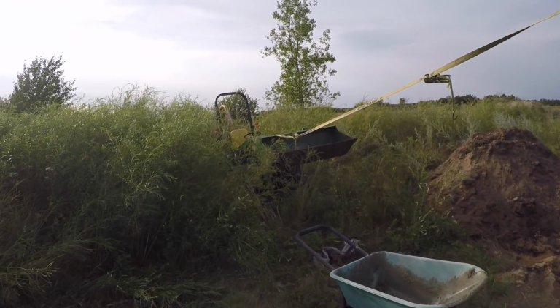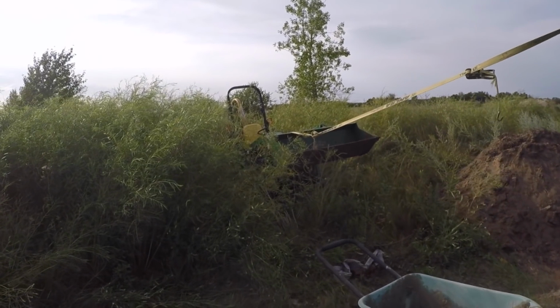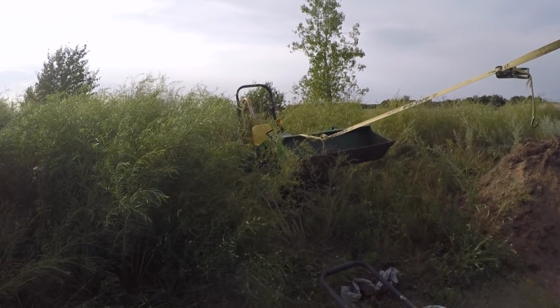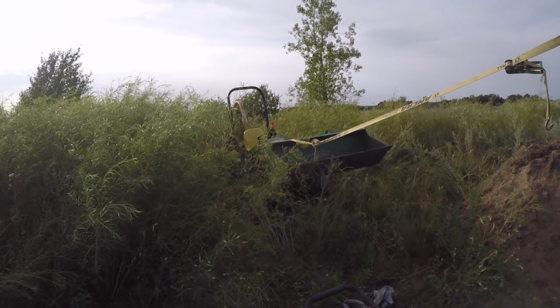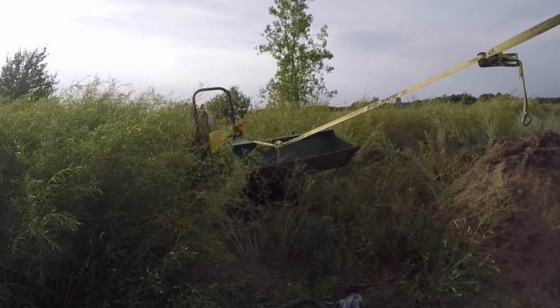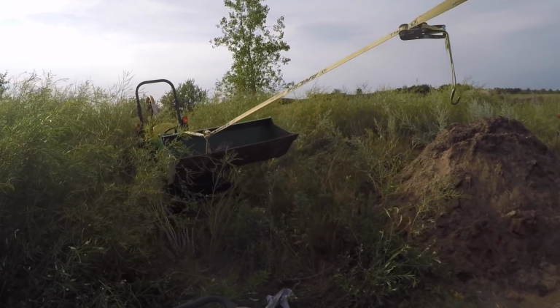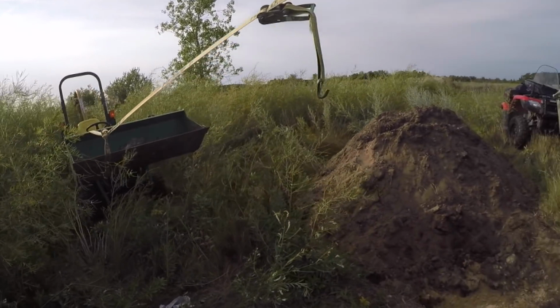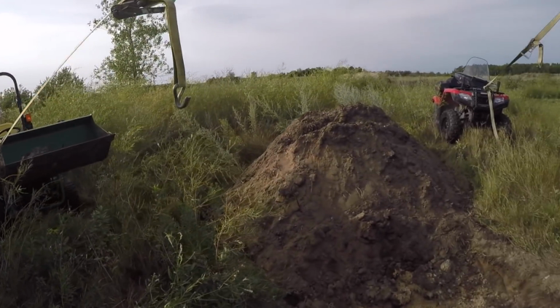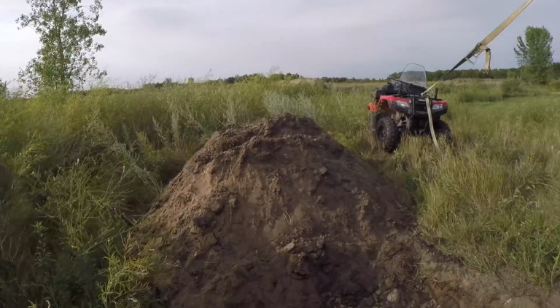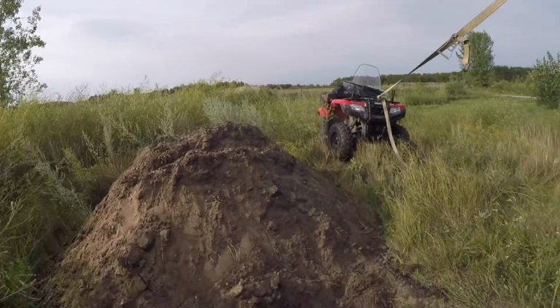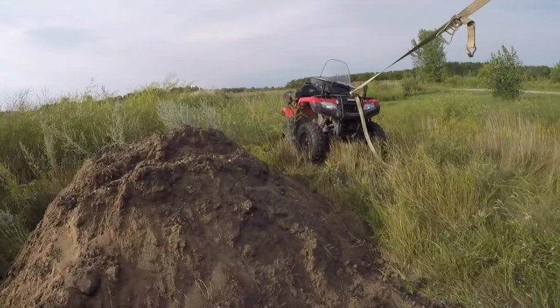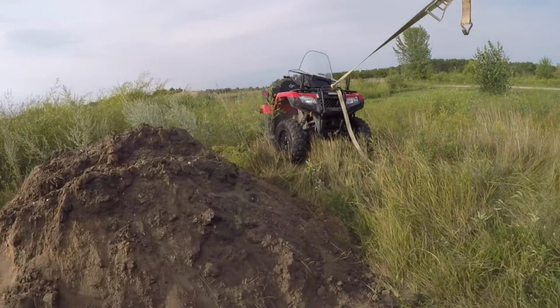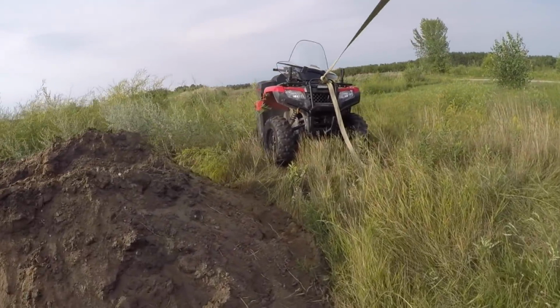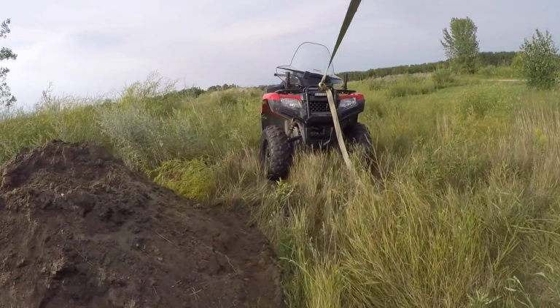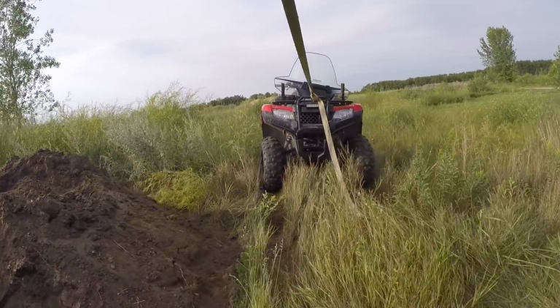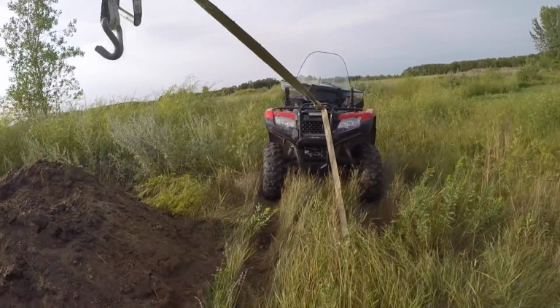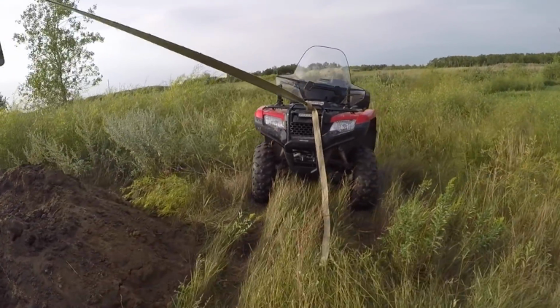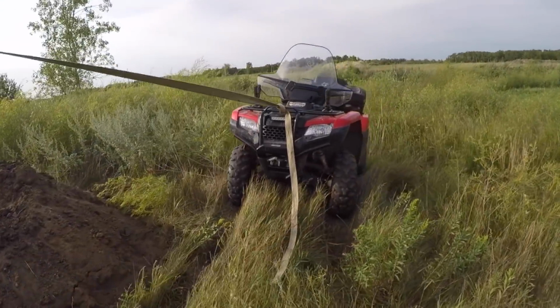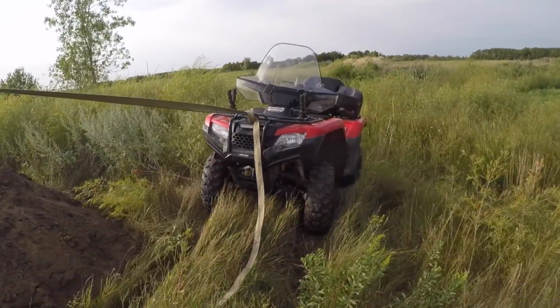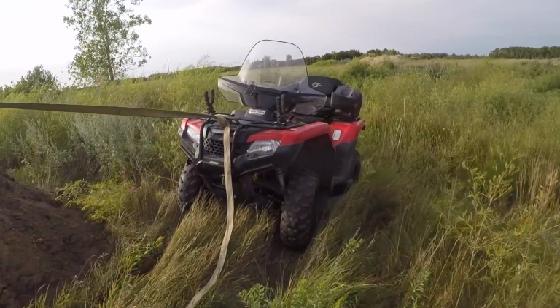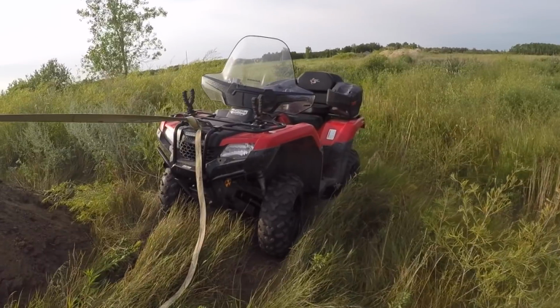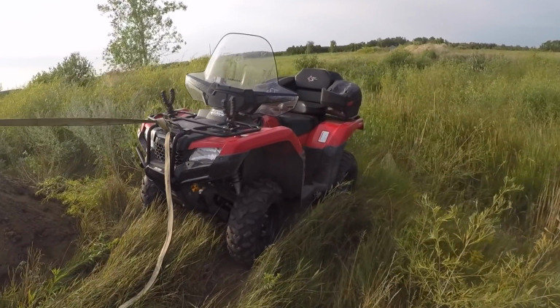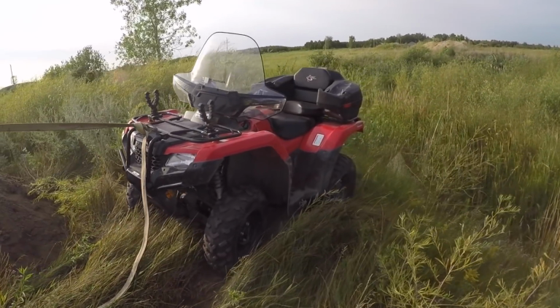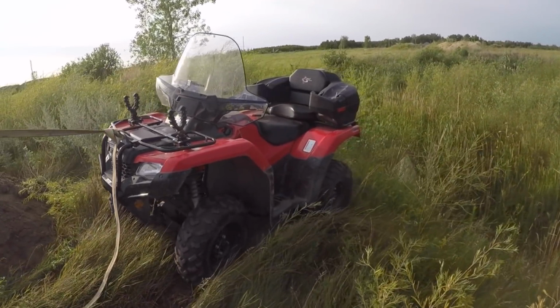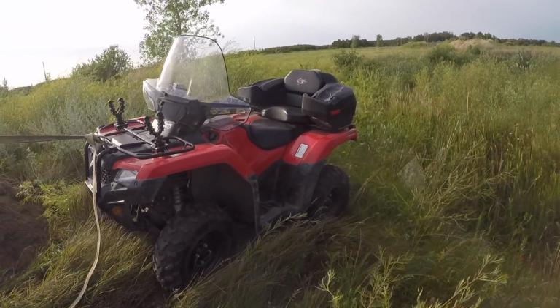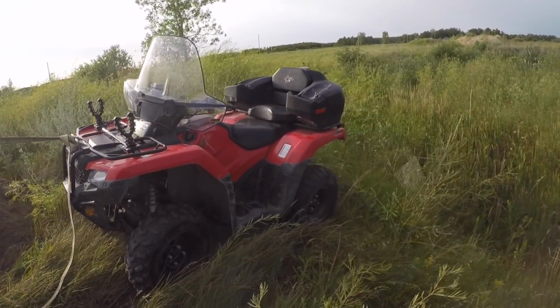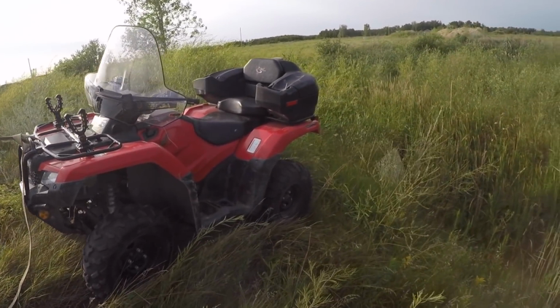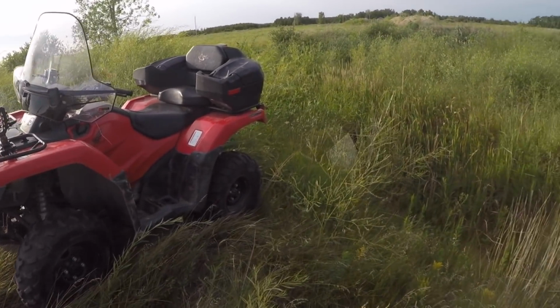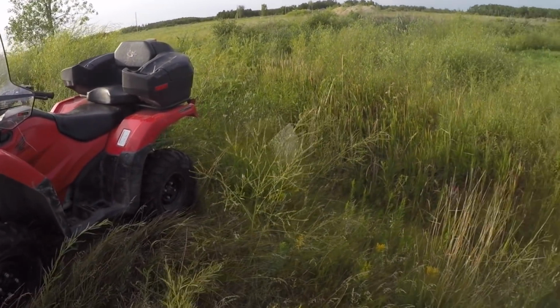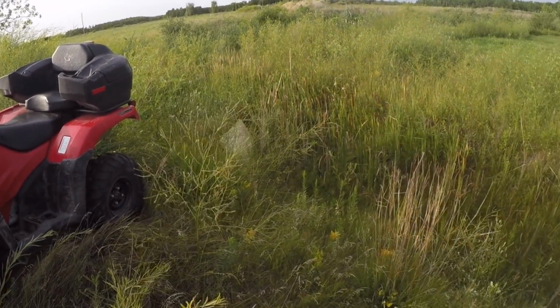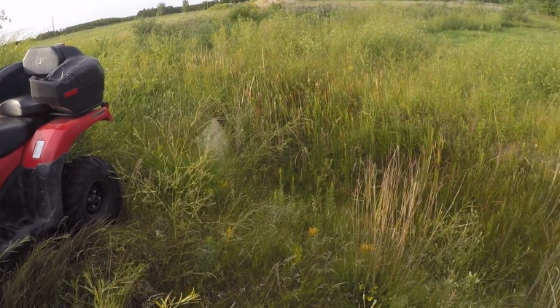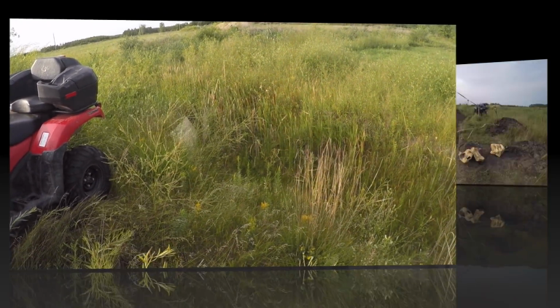I had my tractor backed all the way into the bushes here. Things were getting a little difficult with the quad because I was just backing down this ditch, and it's actually quite deep.